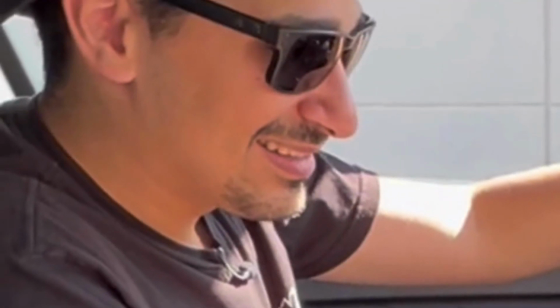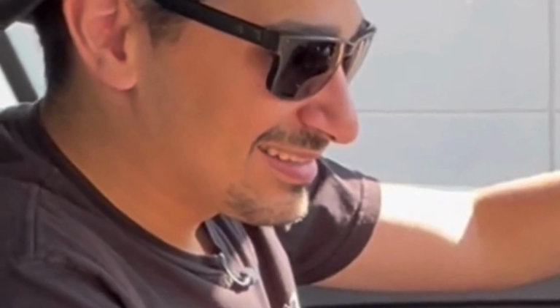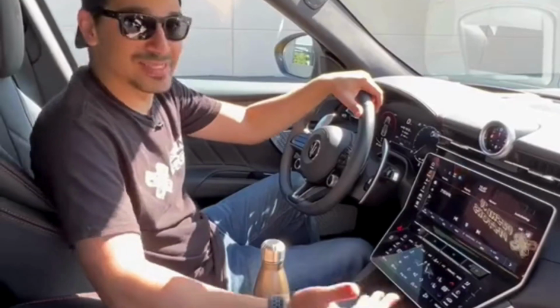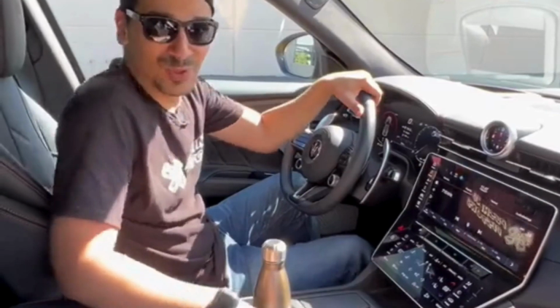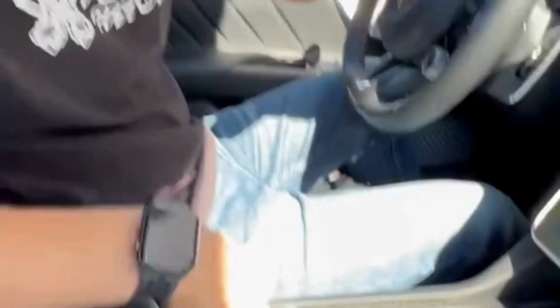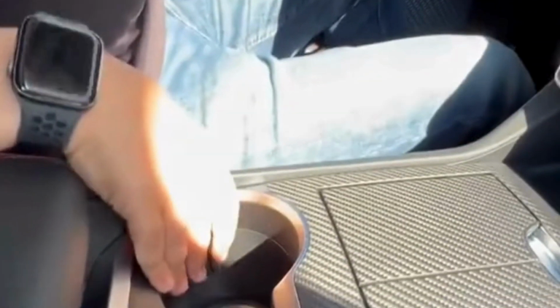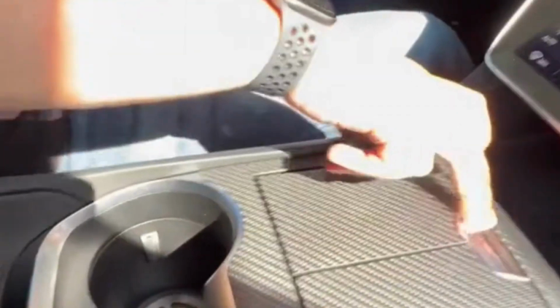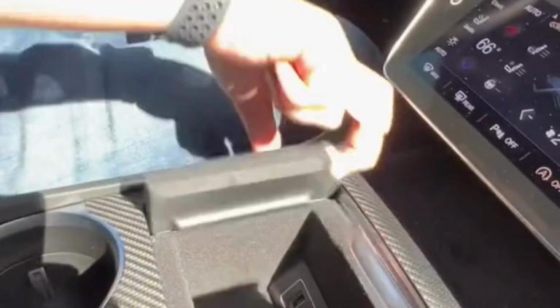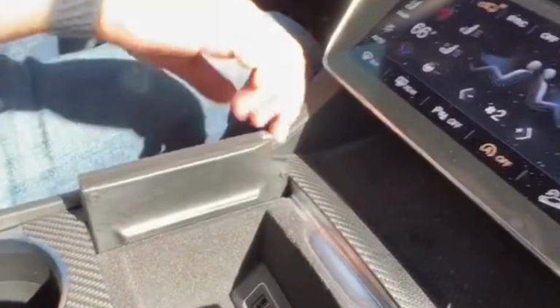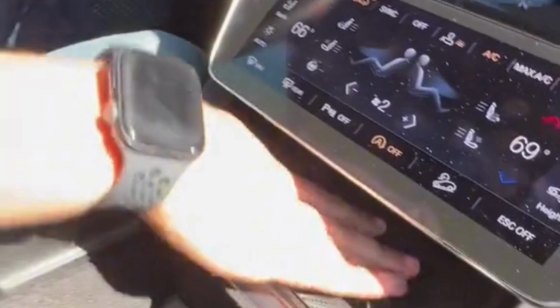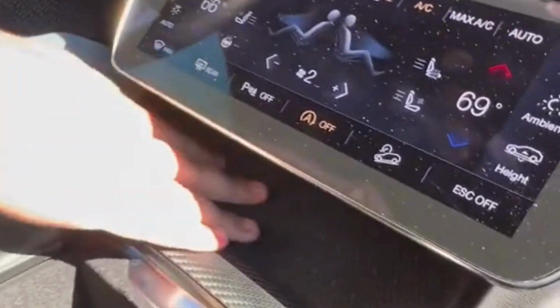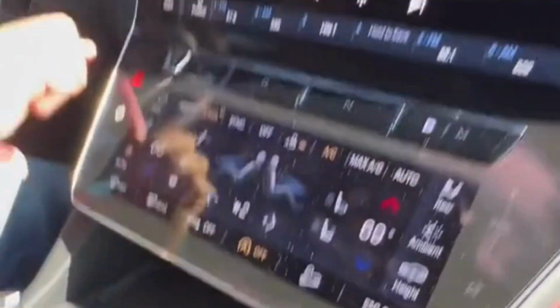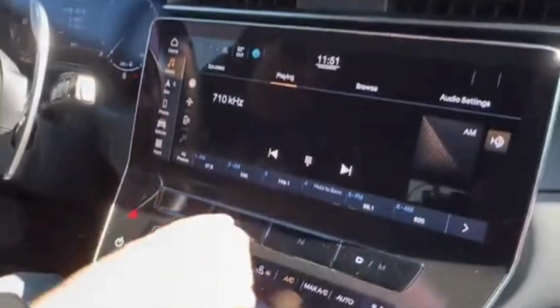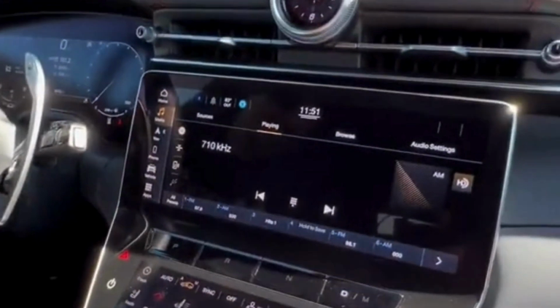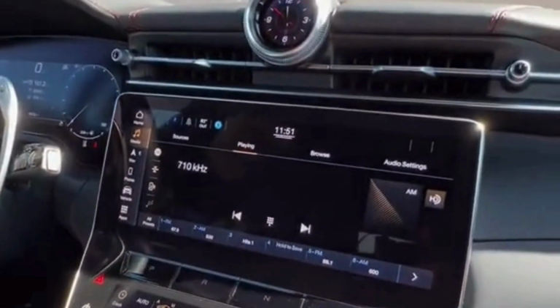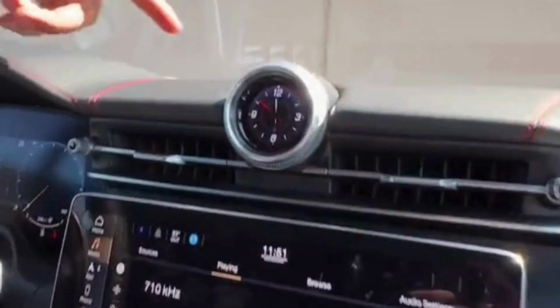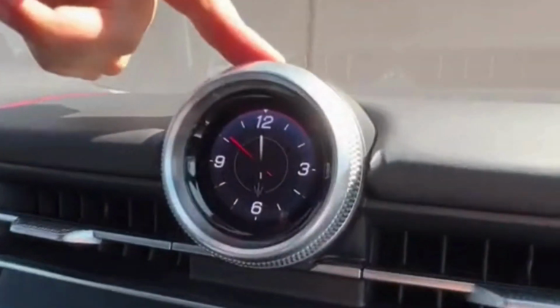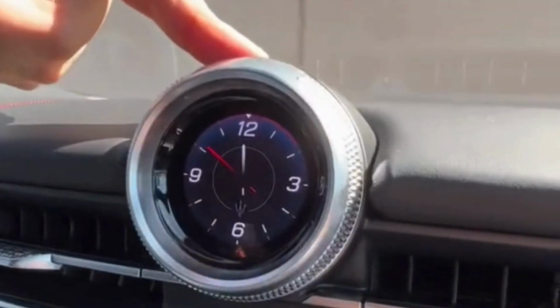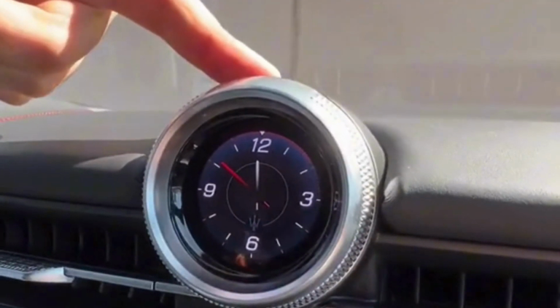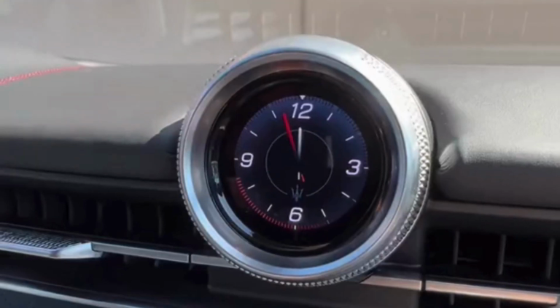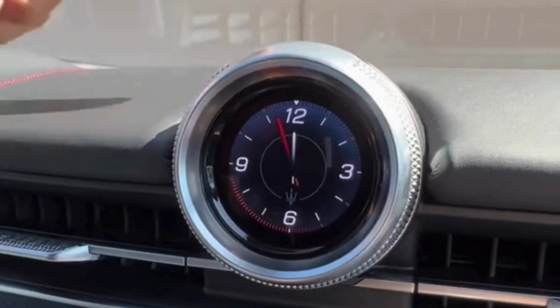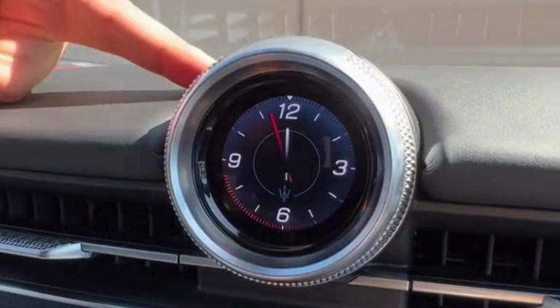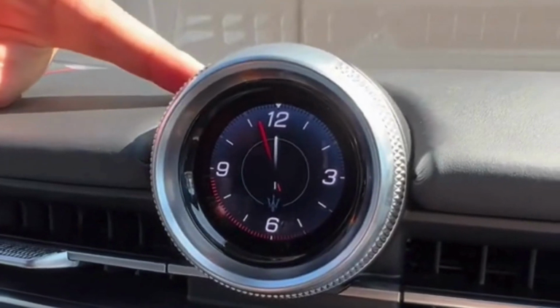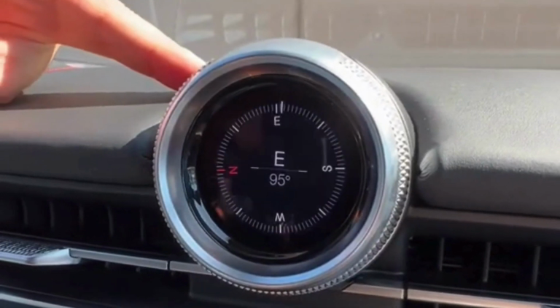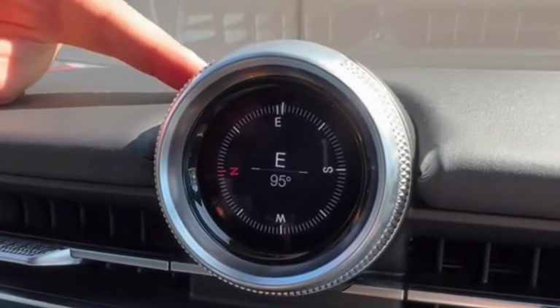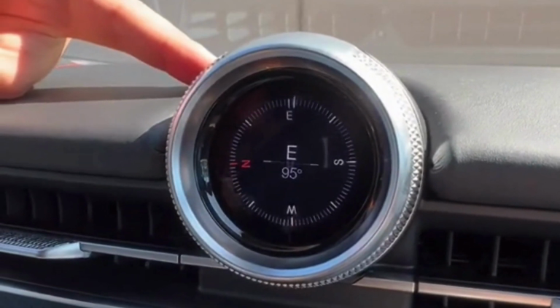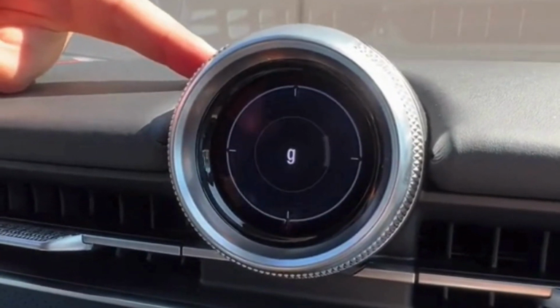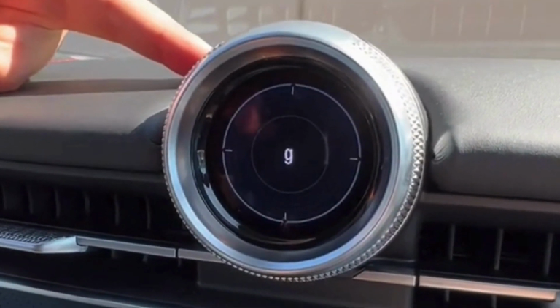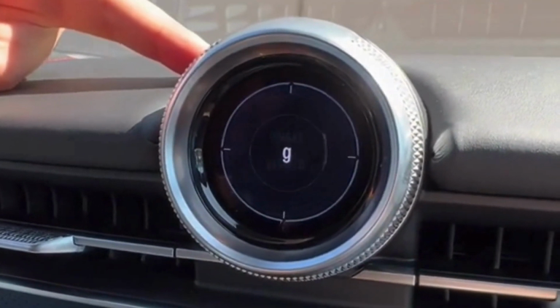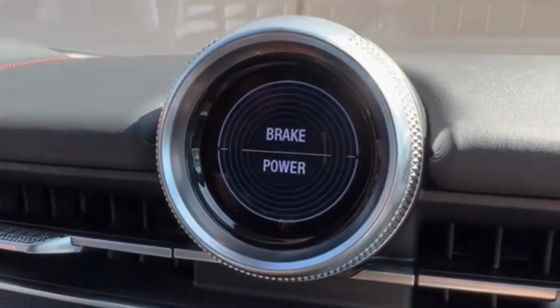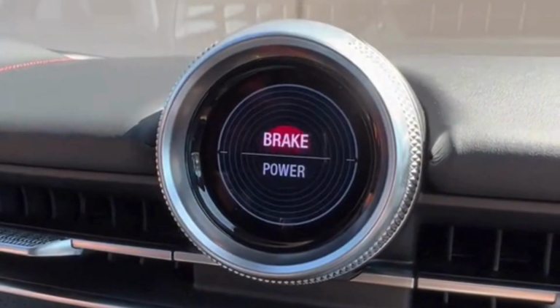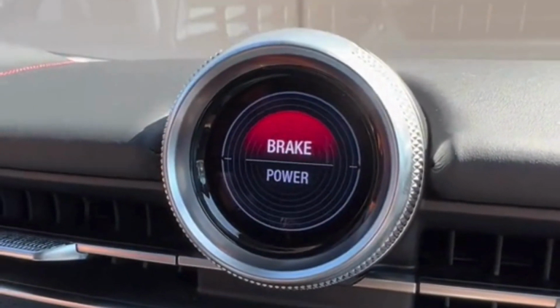All it tells you is 'cool.' You get your cup holders over here, storage down here, a wireless charger, this touchscreen is for your AC controls, and this clock is also a screen — which means you can customize it to show you a compass, a G-meter, or how hard you are on the brakes or the gas.